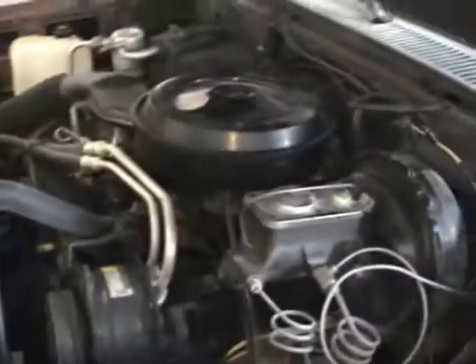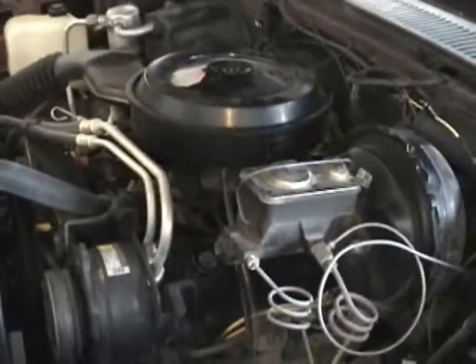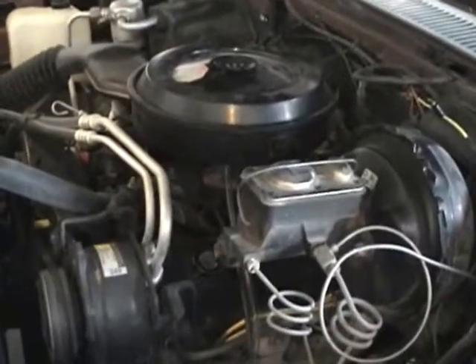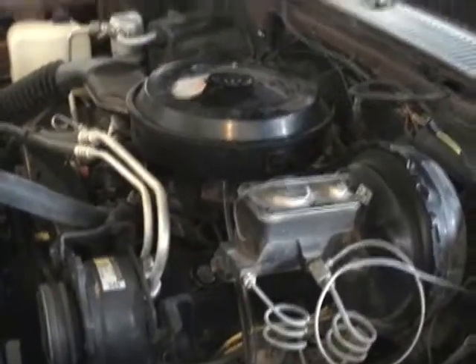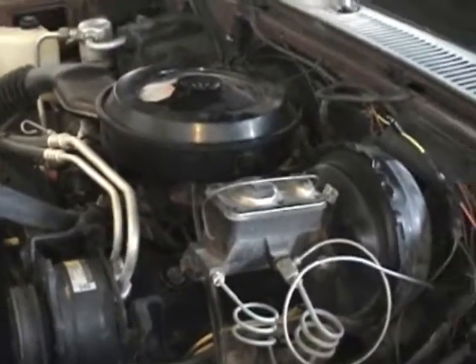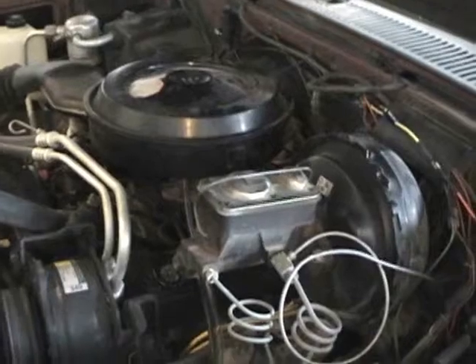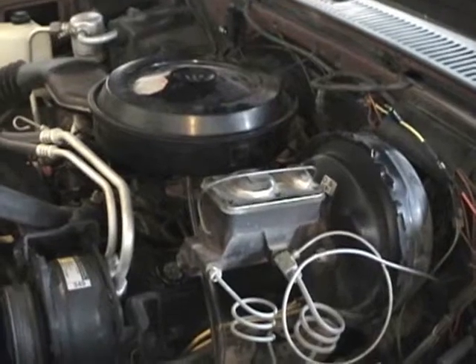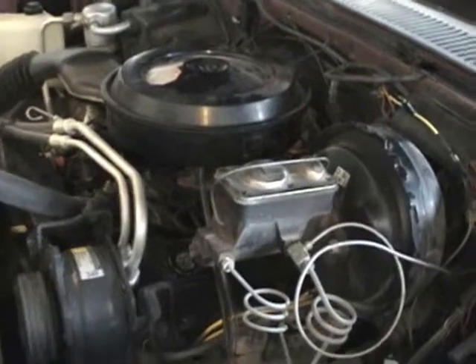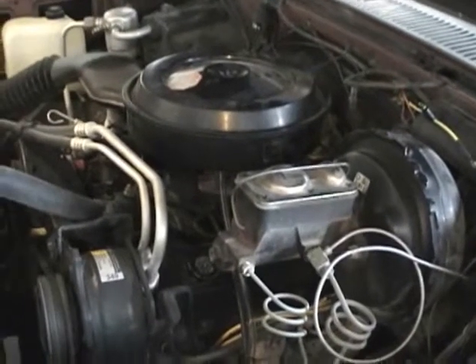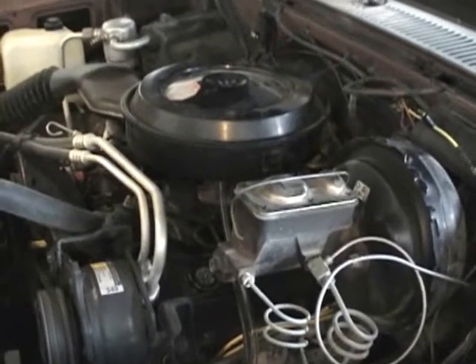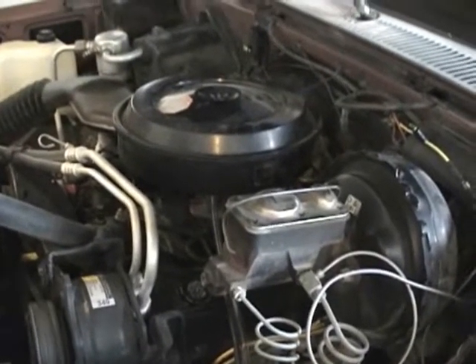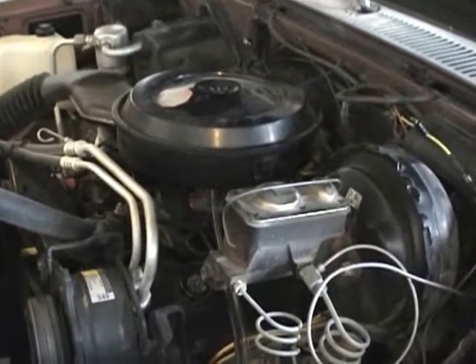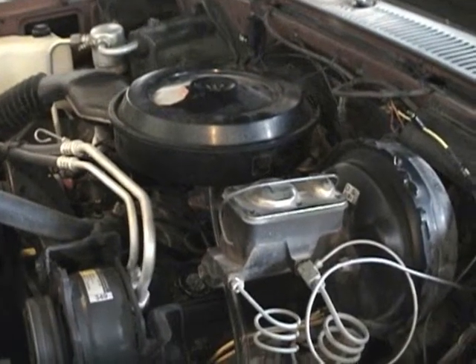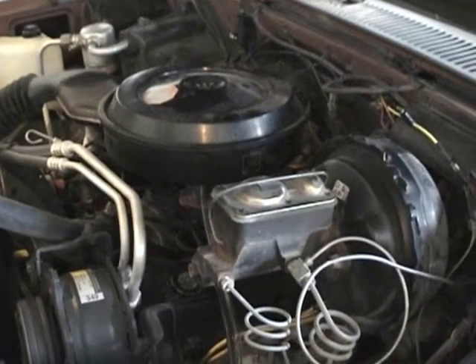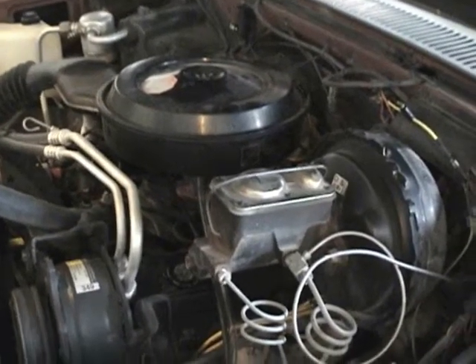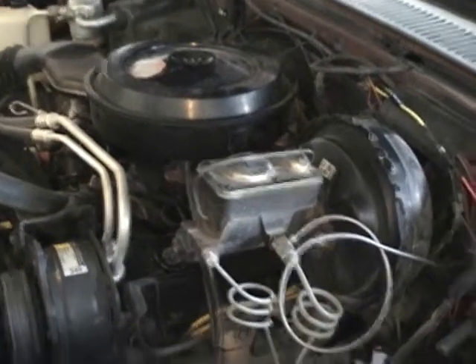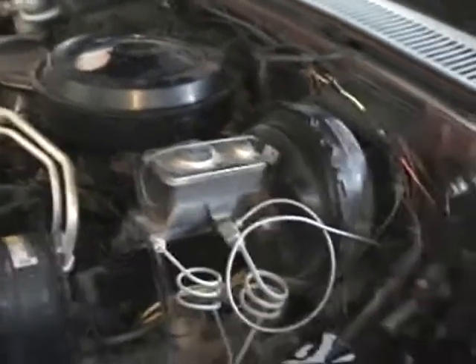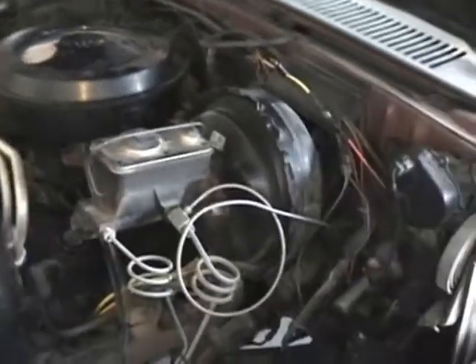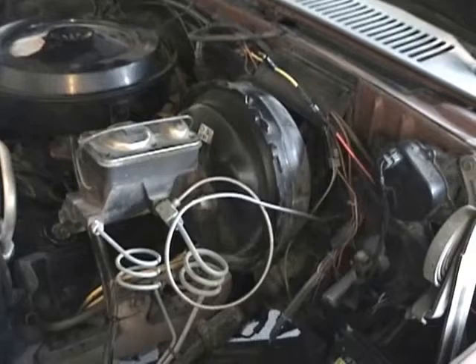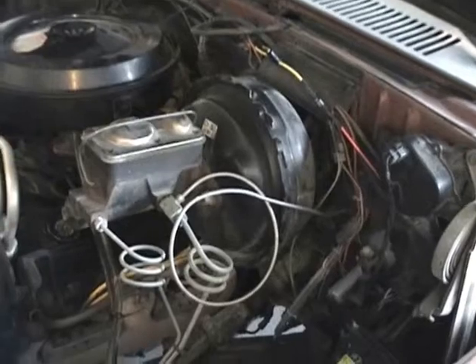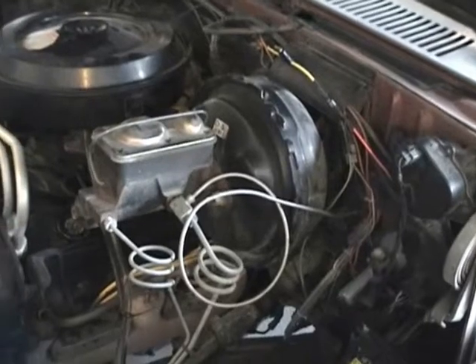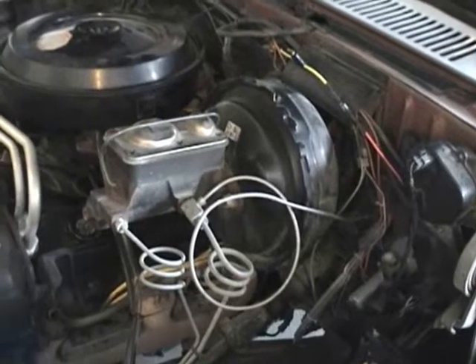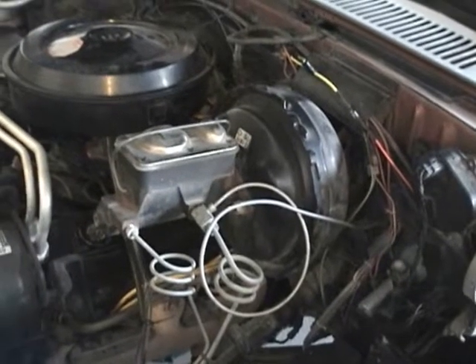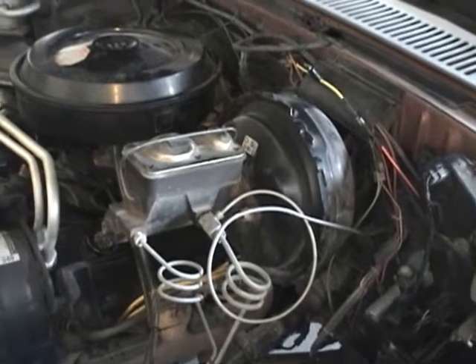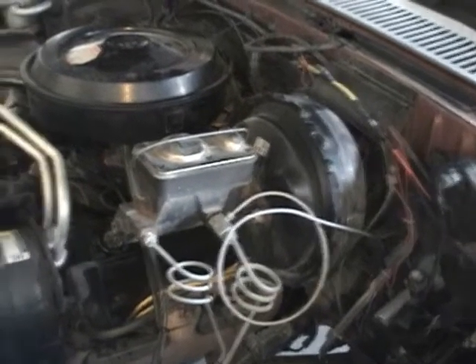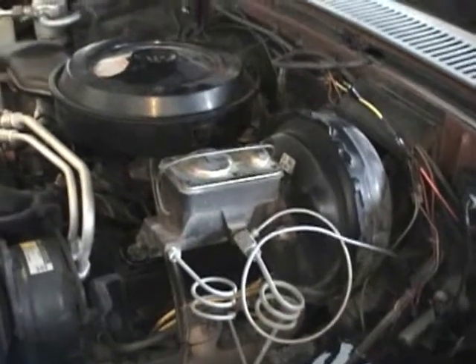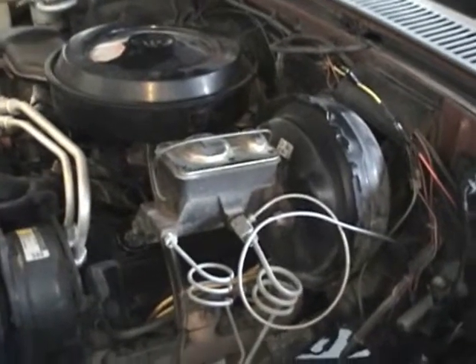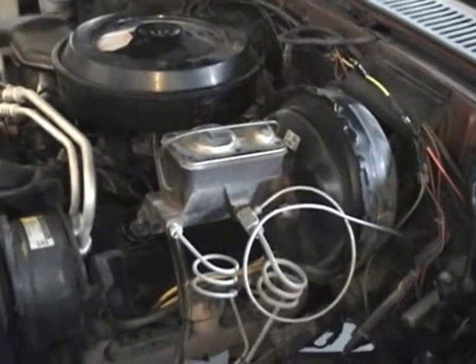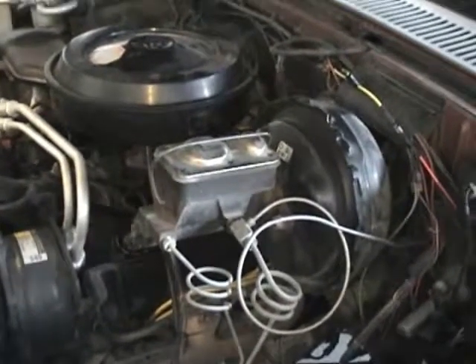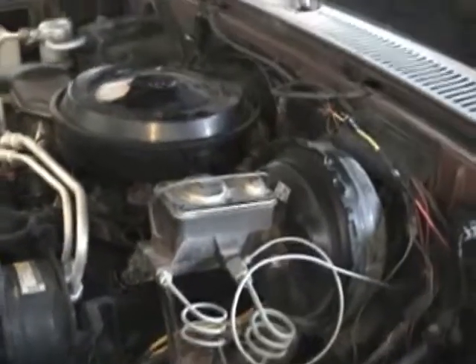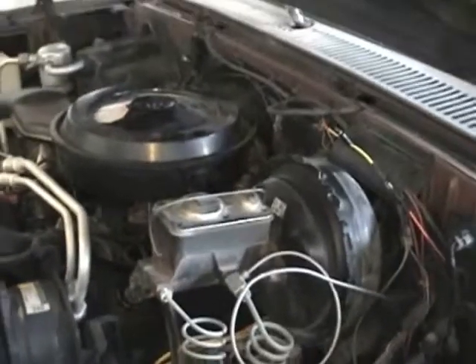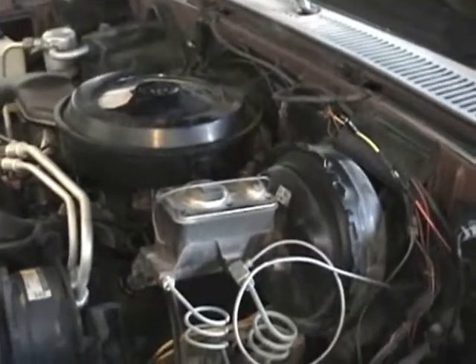This concludes the 1987 GMC pickup project. If you have any questions or comments, please leave them — I'd be glad to answer anyone's questions. Thanks for watching.